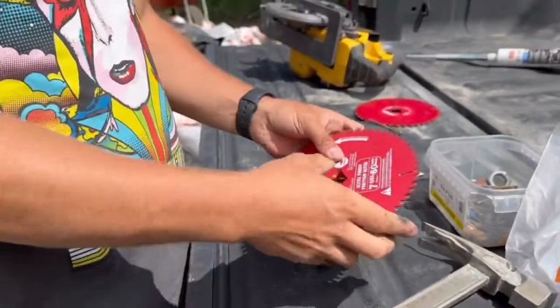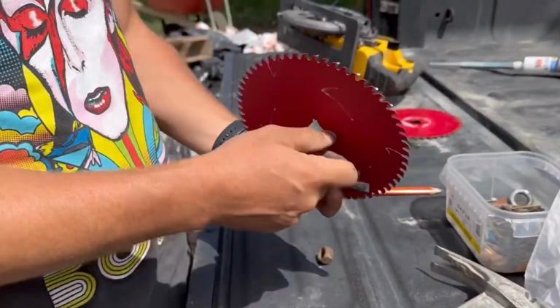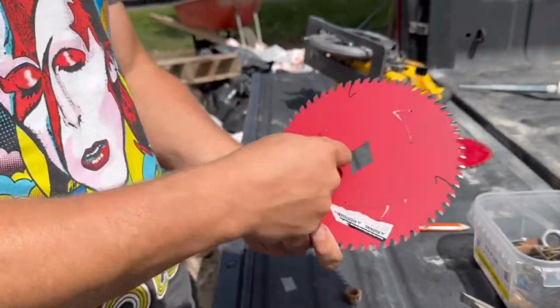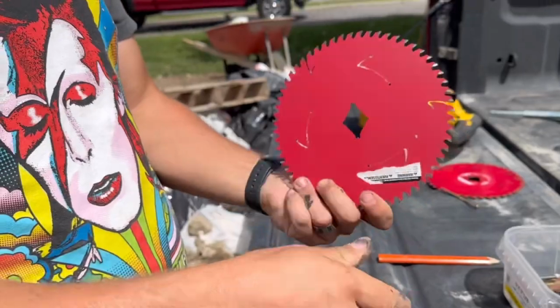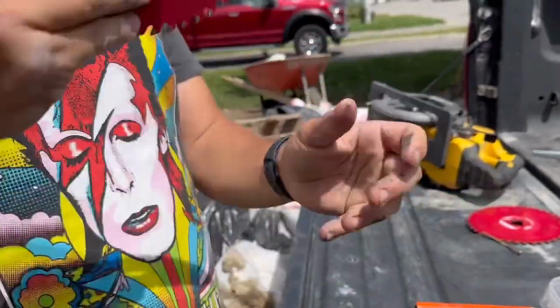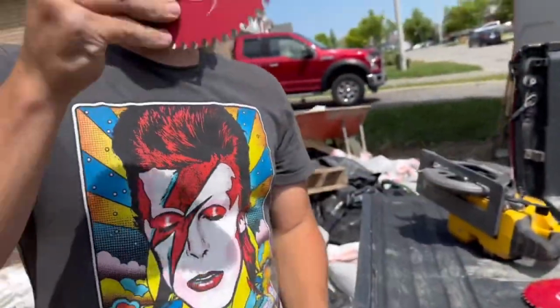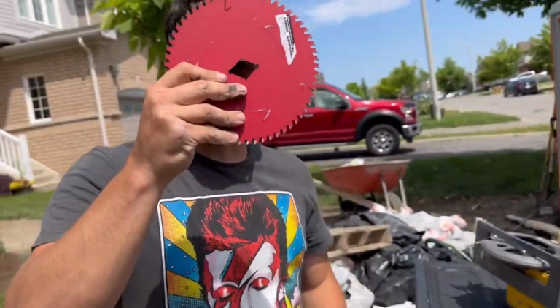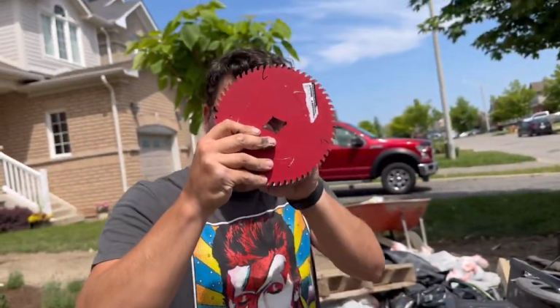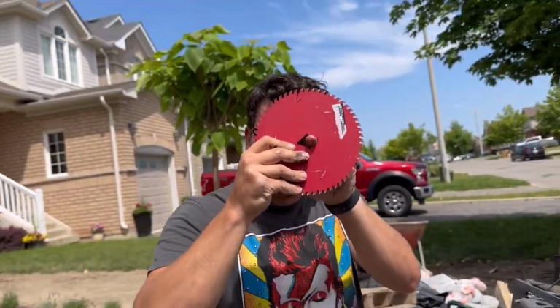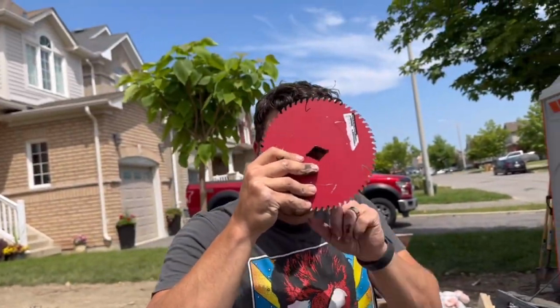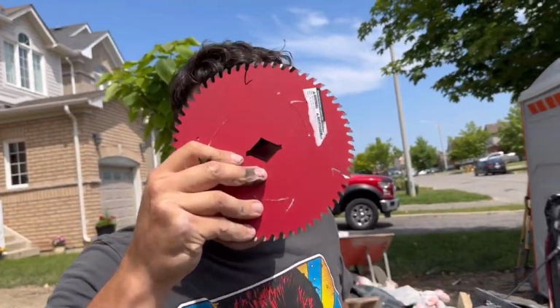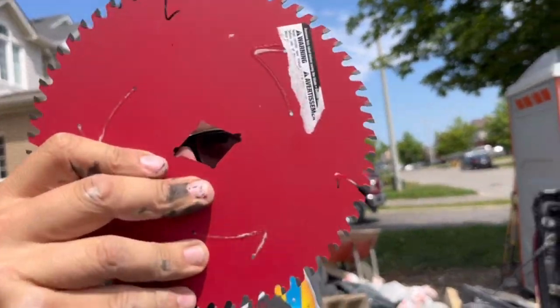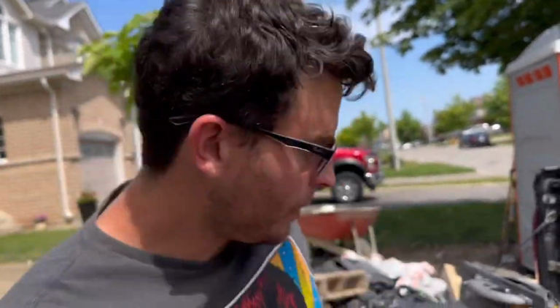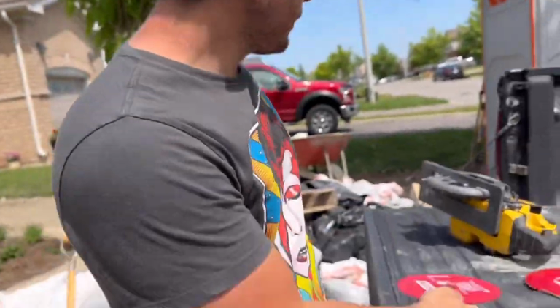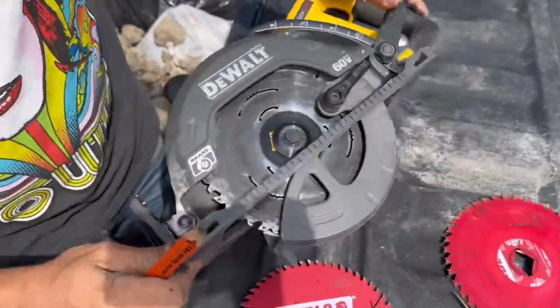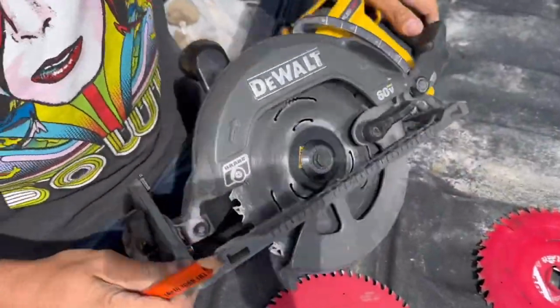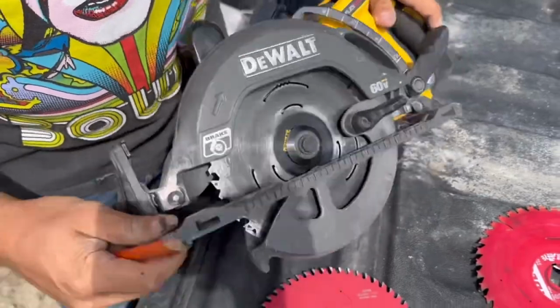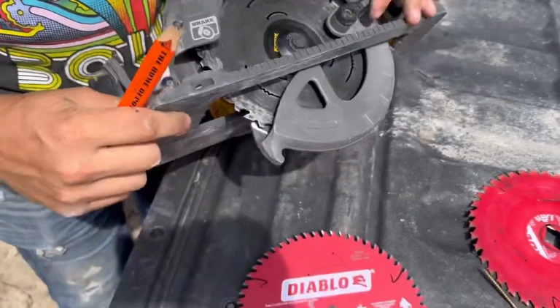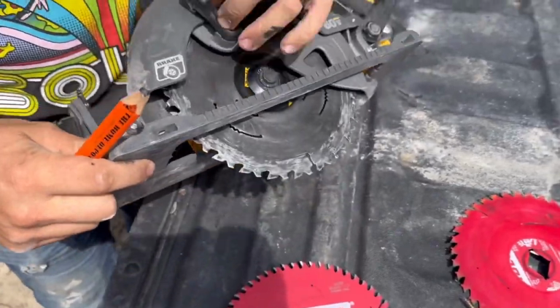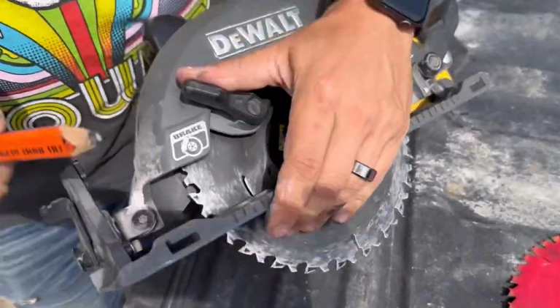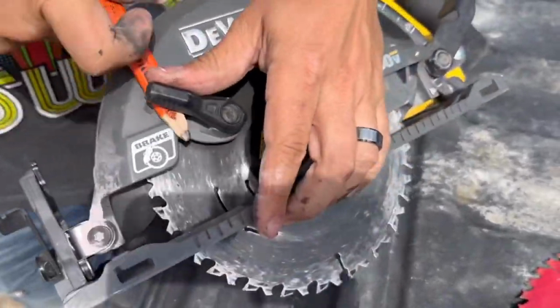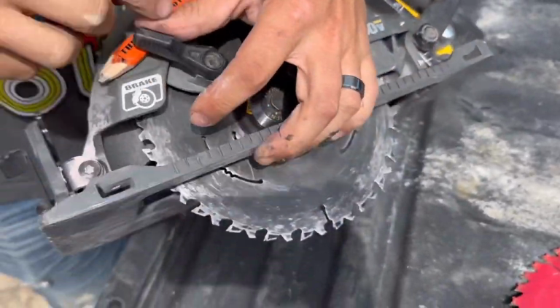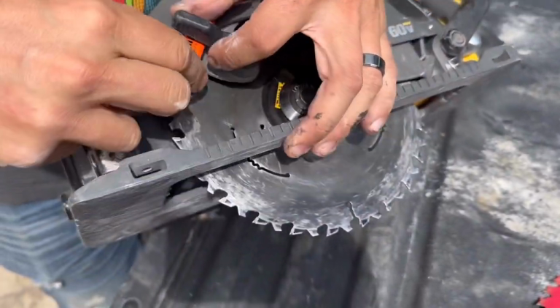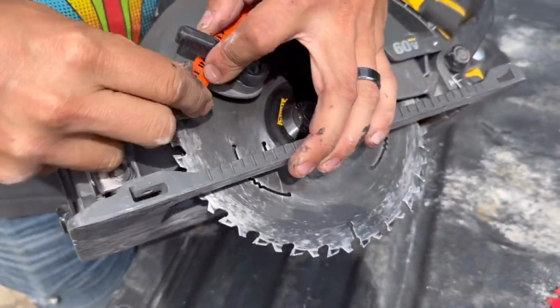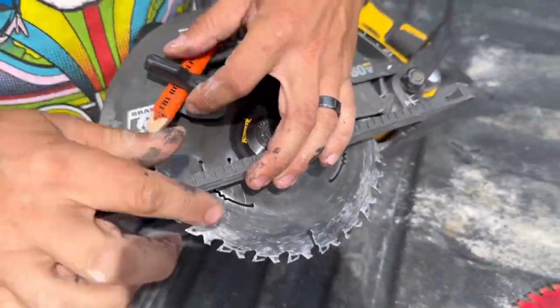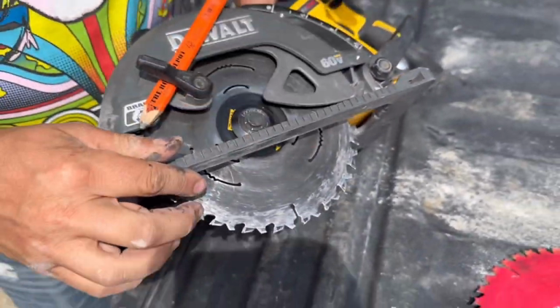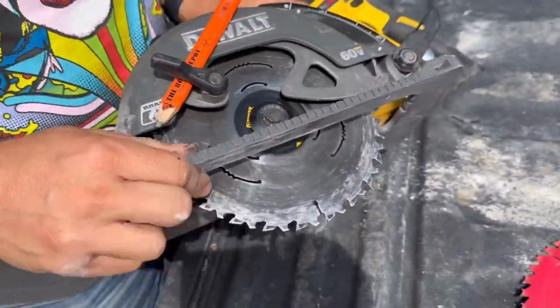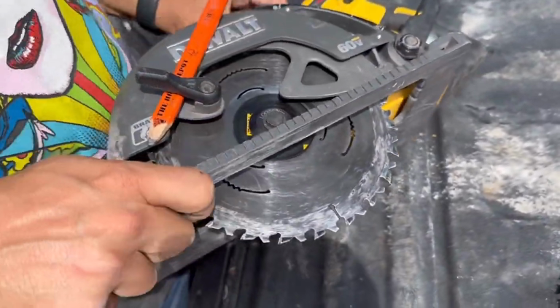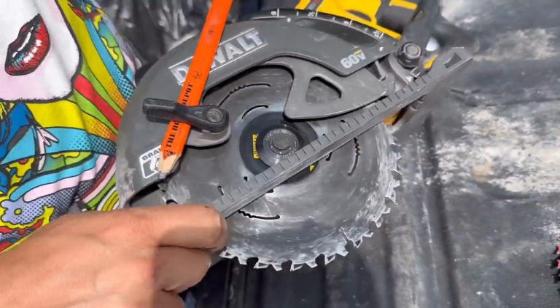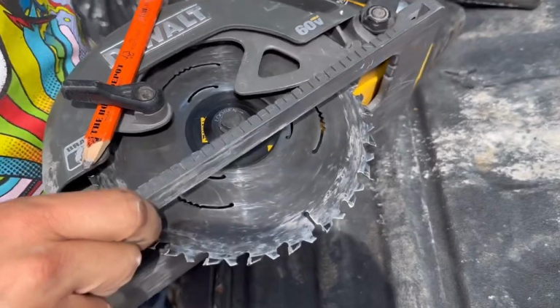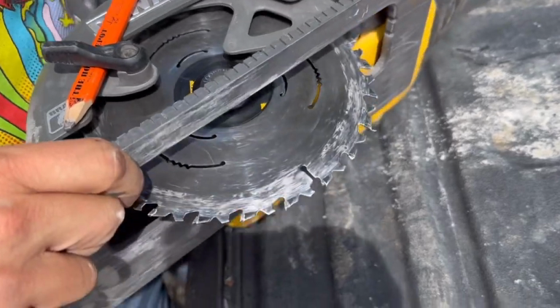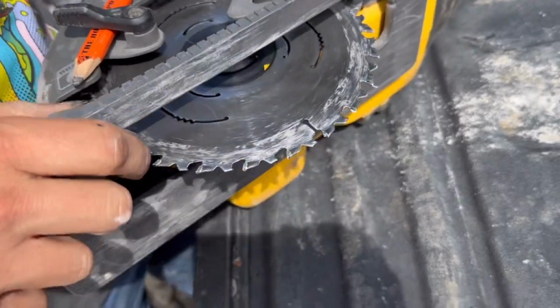Push that through, take that off. And the reason we're doing this — if you don't know — look here: make sure you take your battery out if you're a chicken.